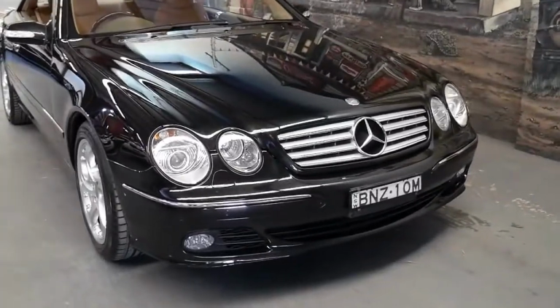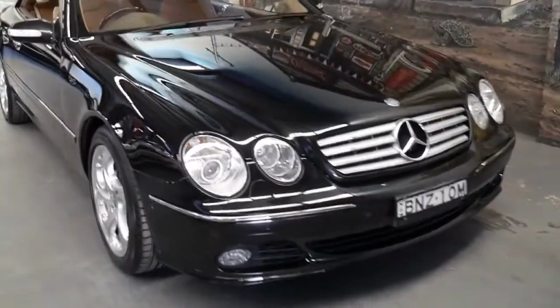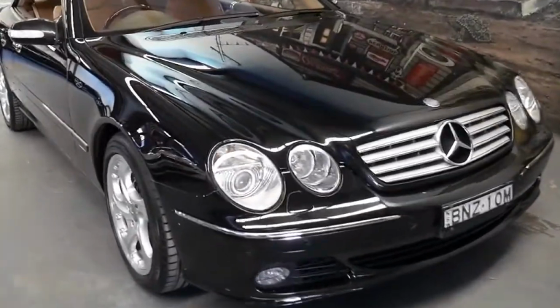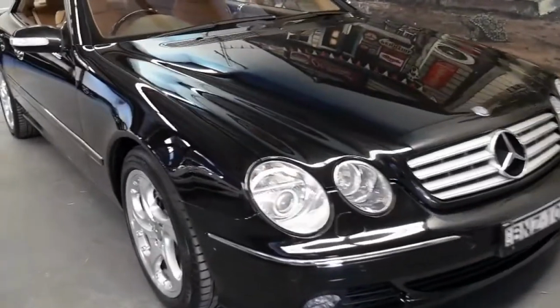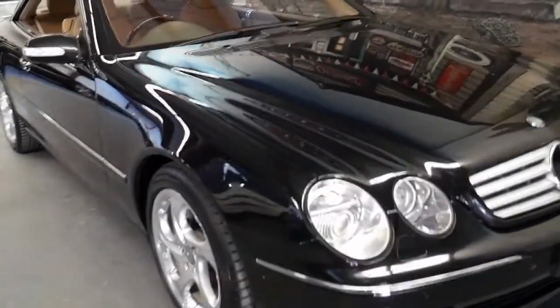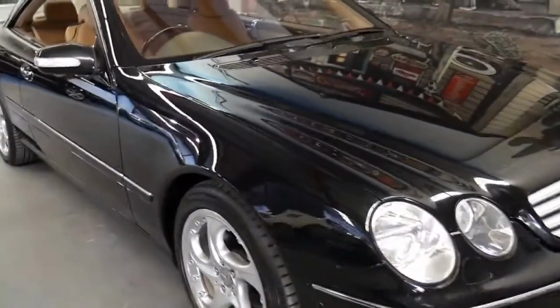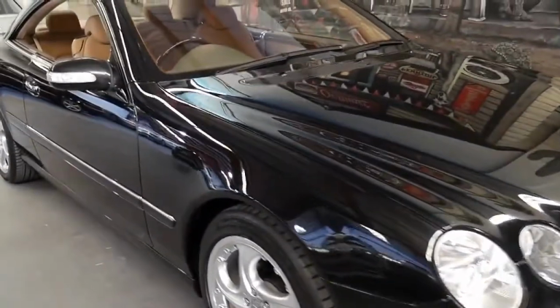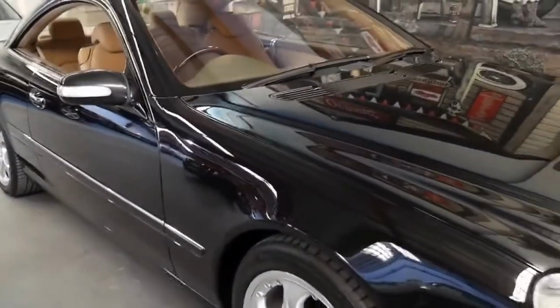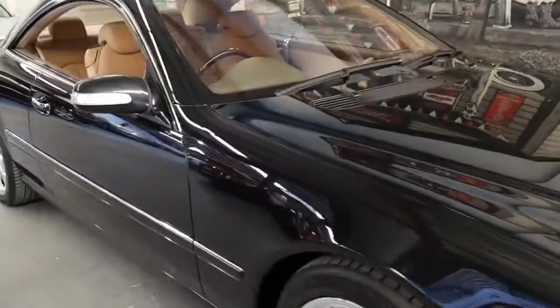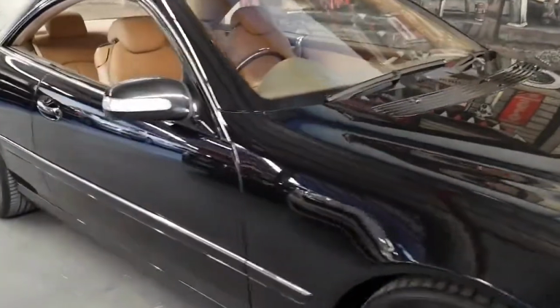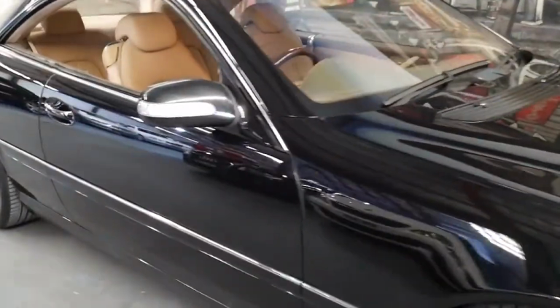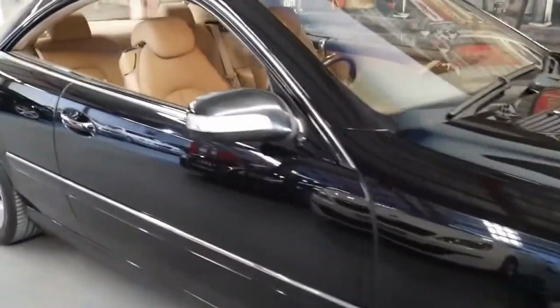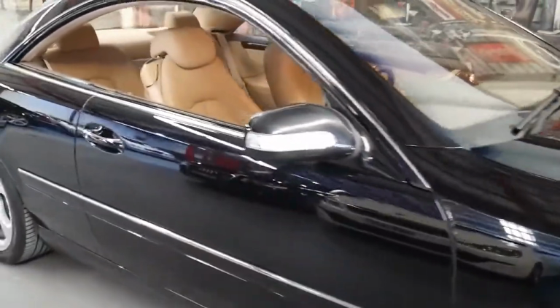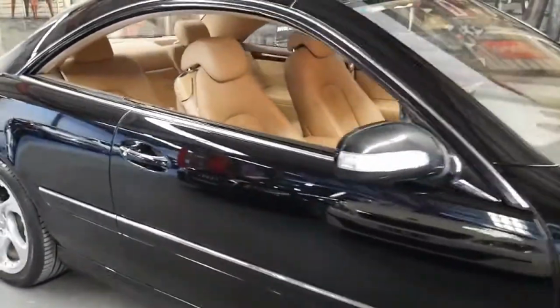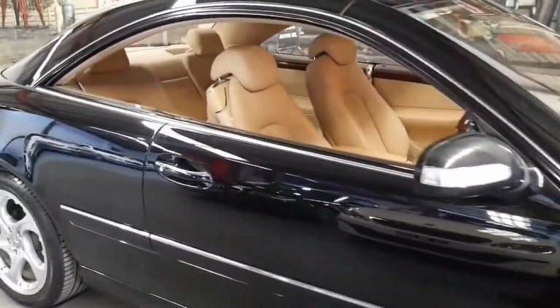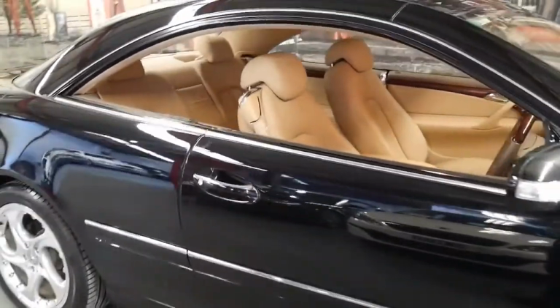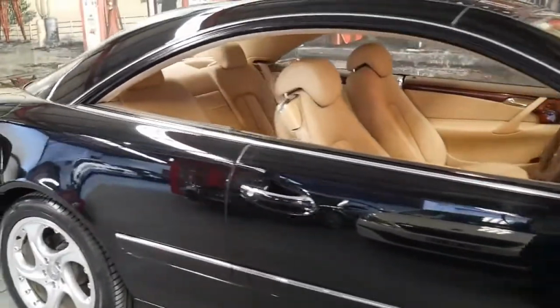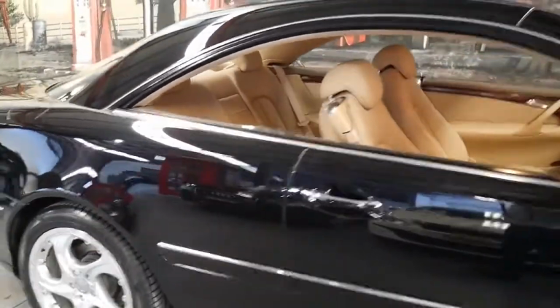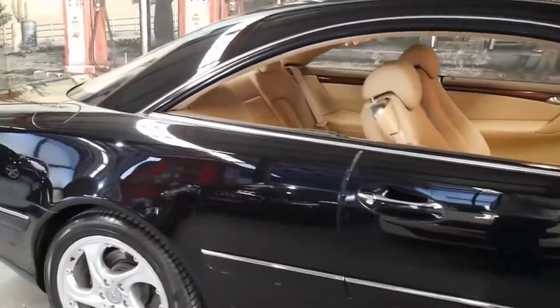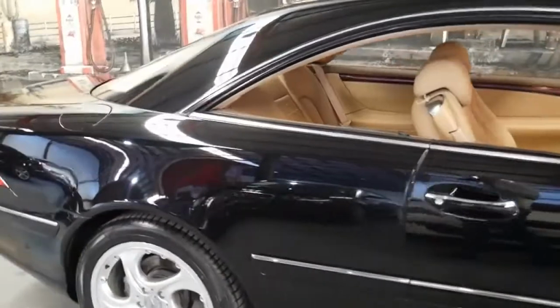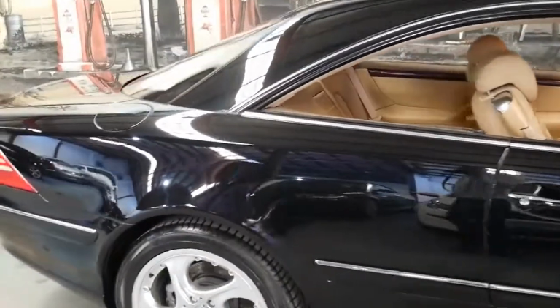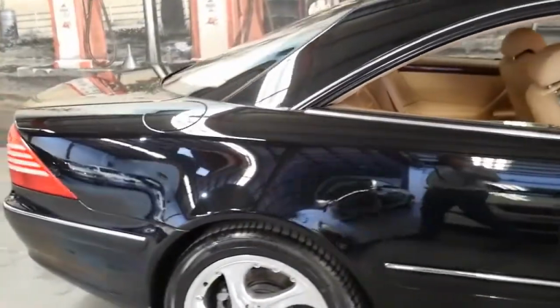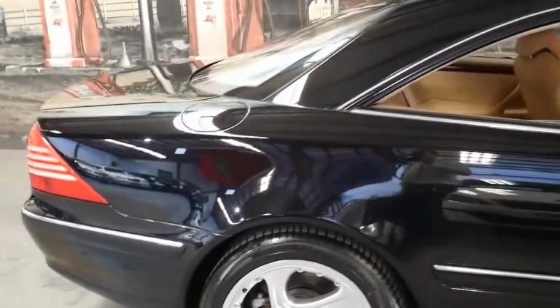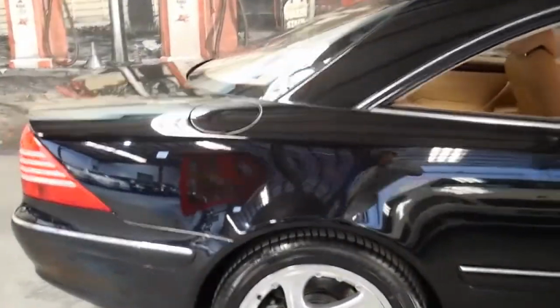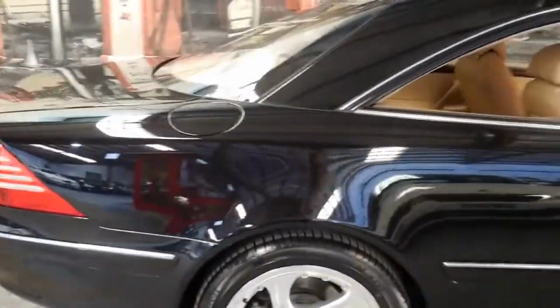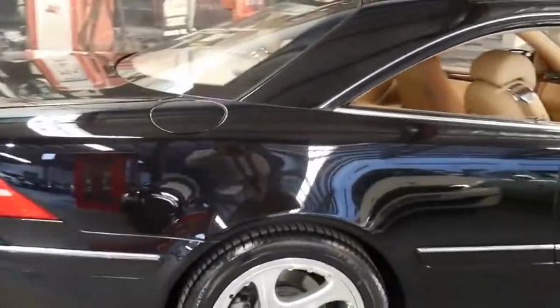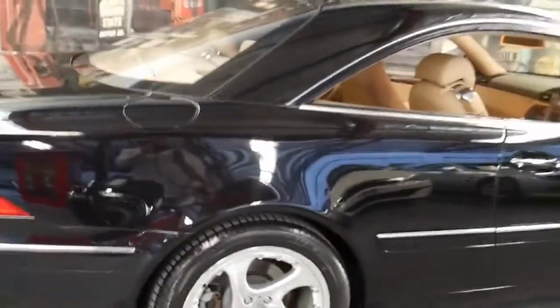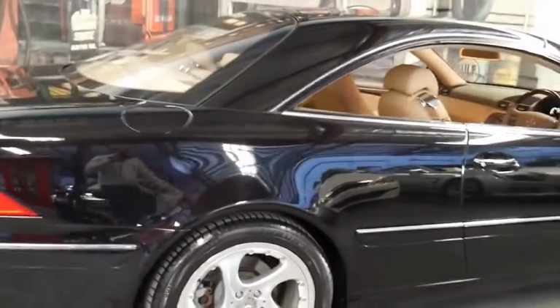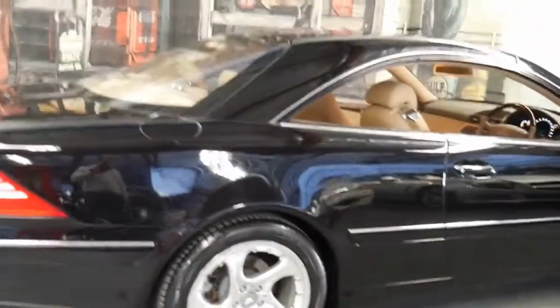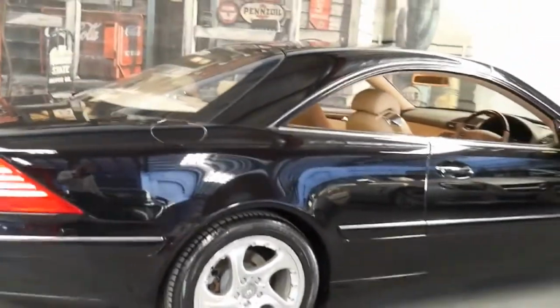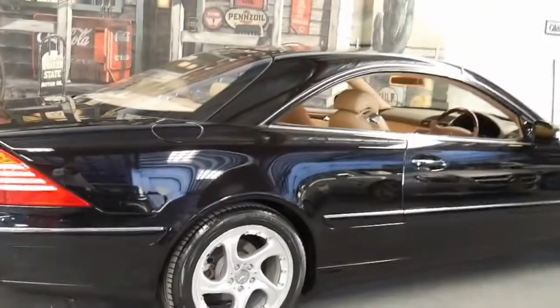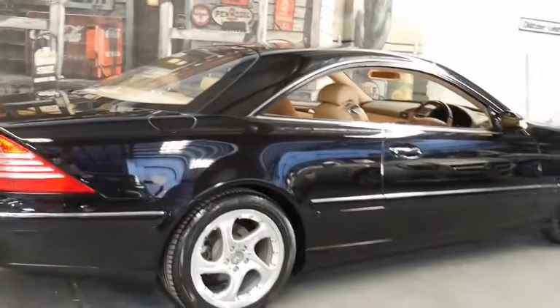Welcome to the Old Timer Centre. My name is Philip Tarrant and this 2005 Mercedes CL500 has done just 84,000 kilometres since it was brand new.